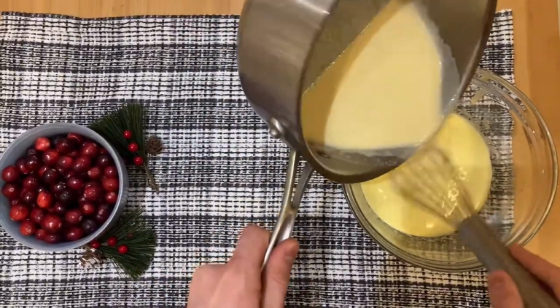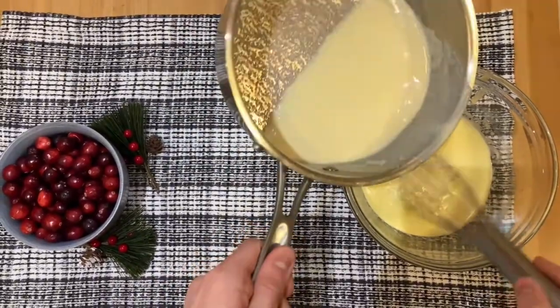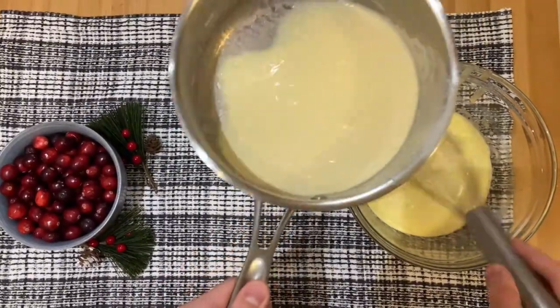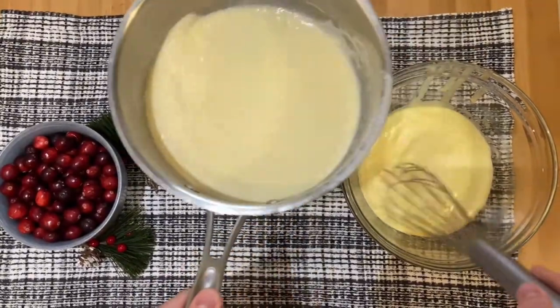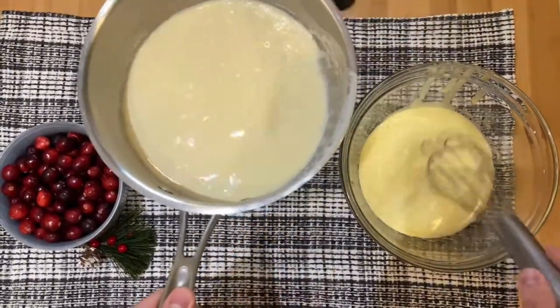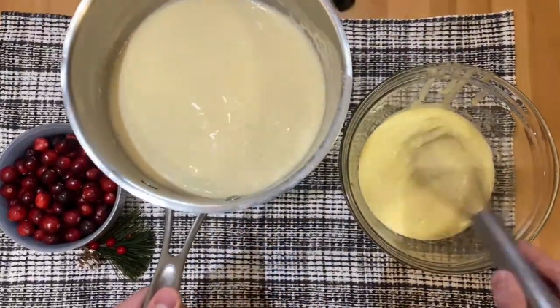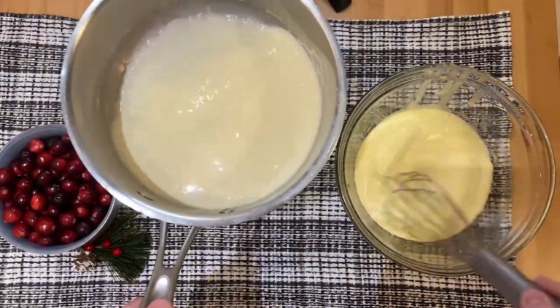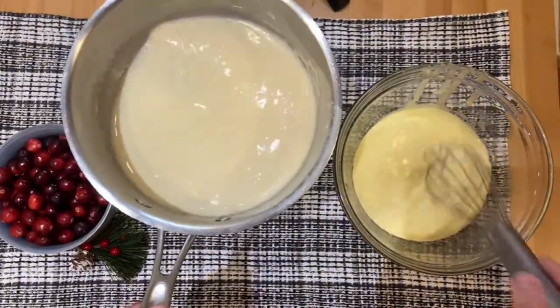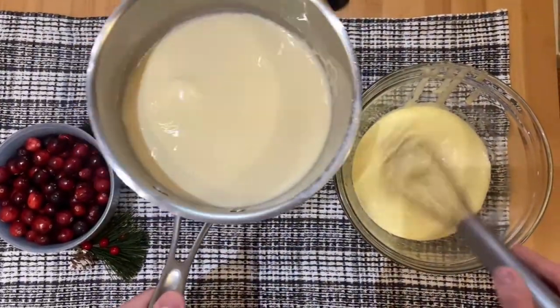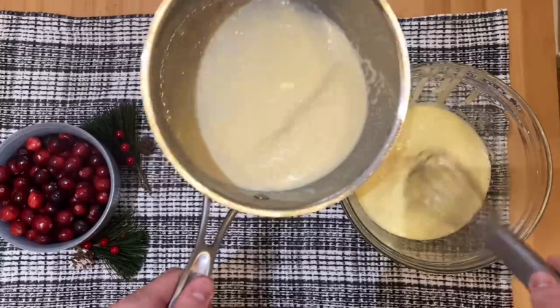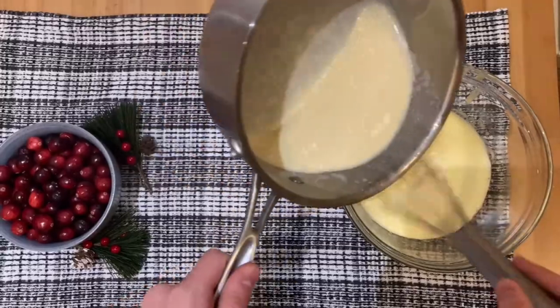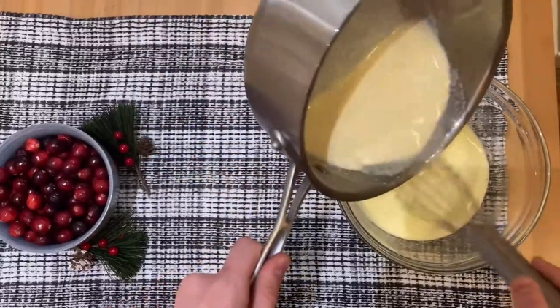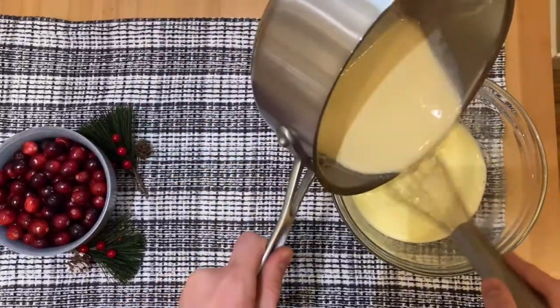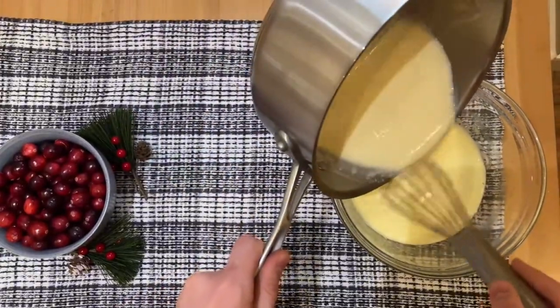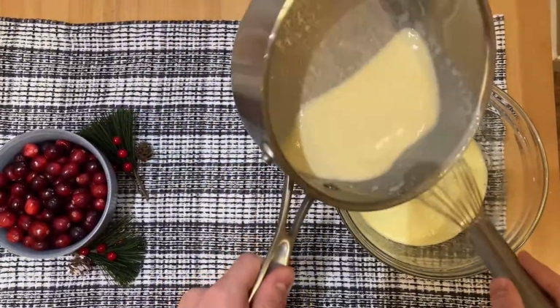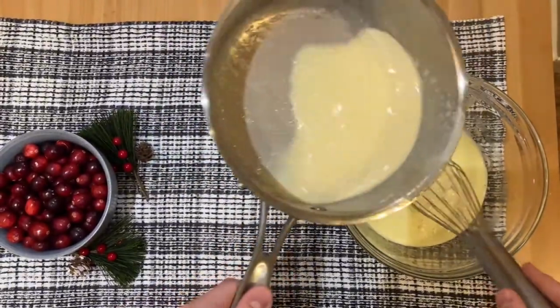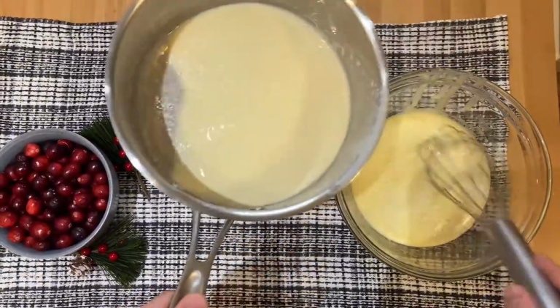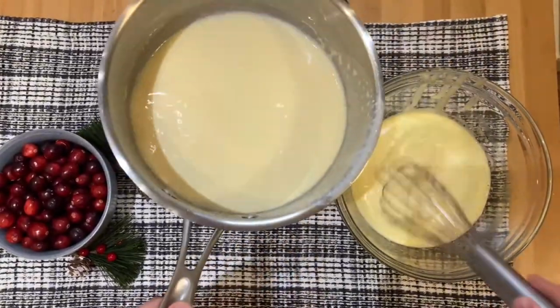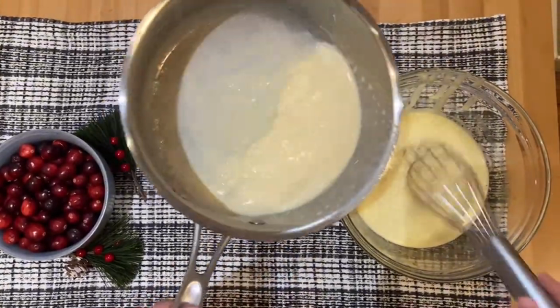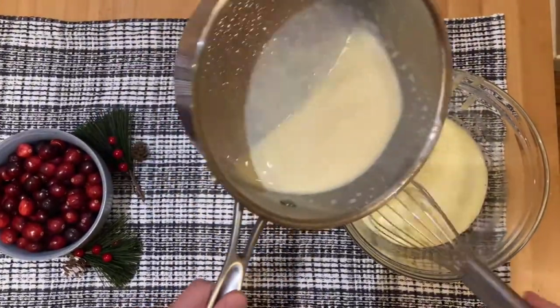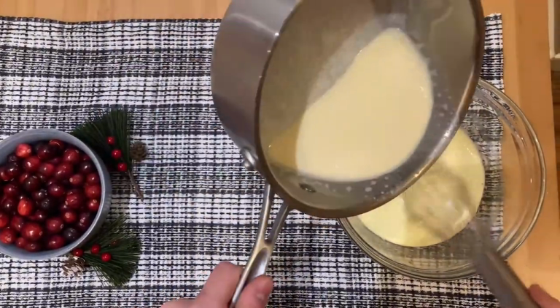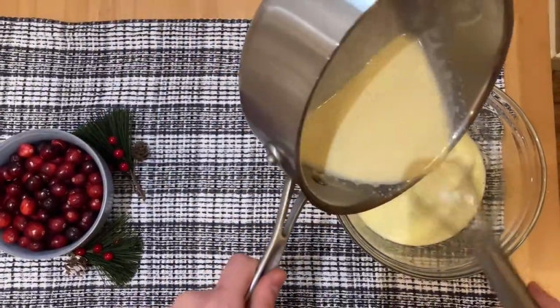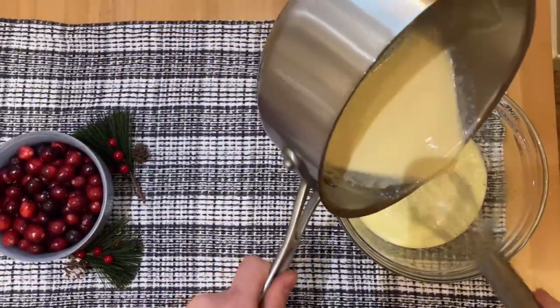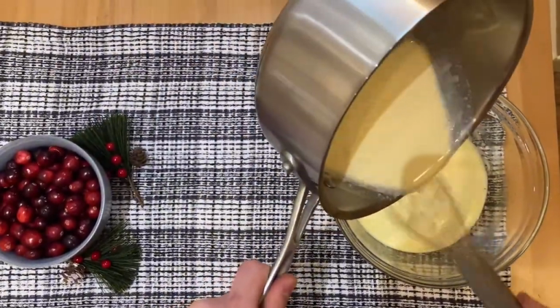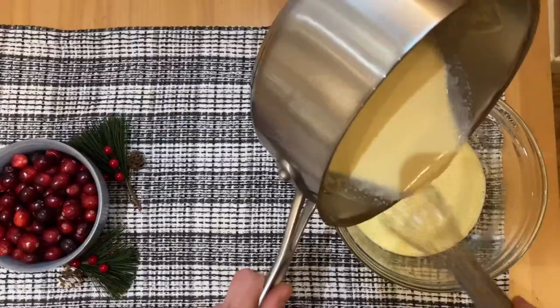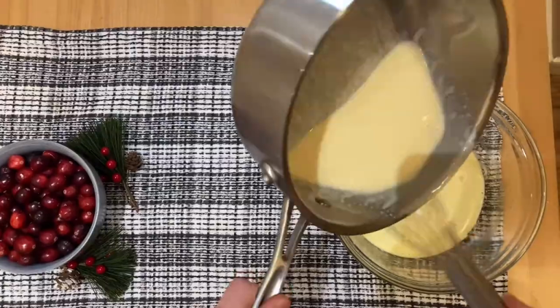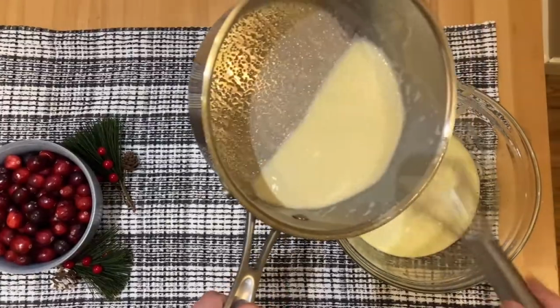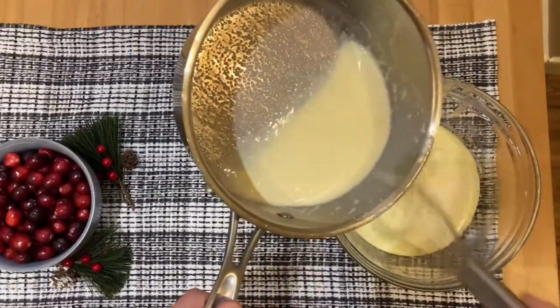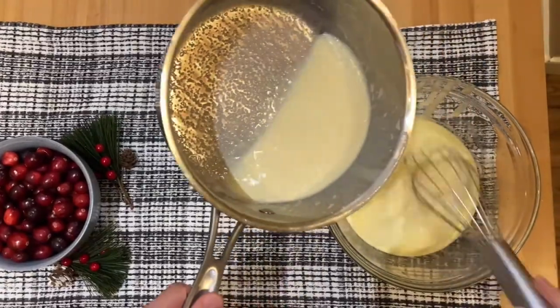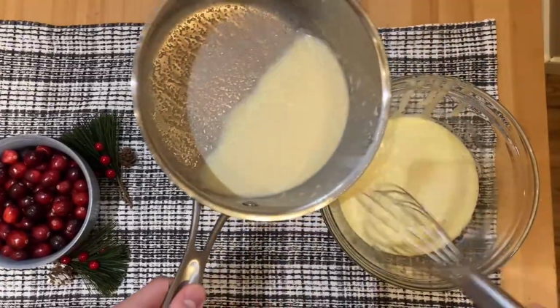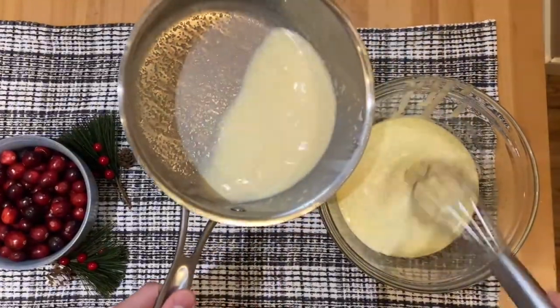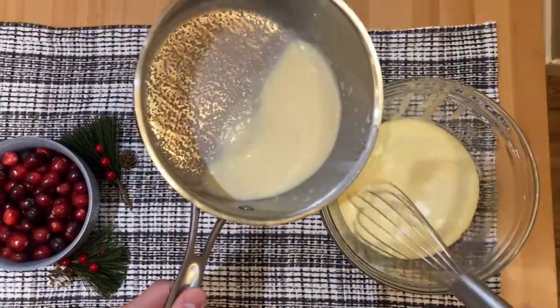If I was to get a creme brulee with some scrambled eggs in it, I'm sorry, but it would probably make me vomit — it's kind of disgusting. So always temper your eggs whenever you're doing custards.